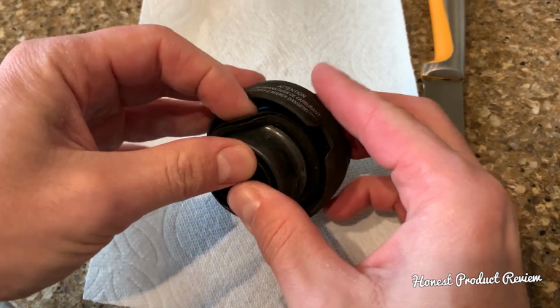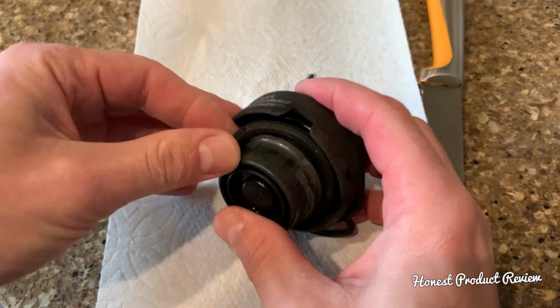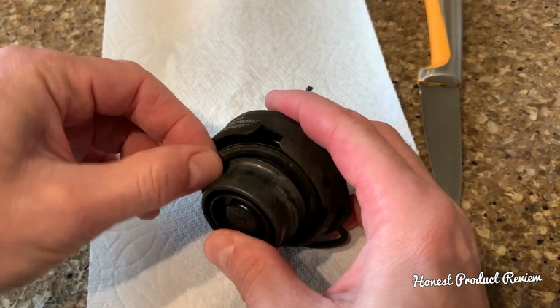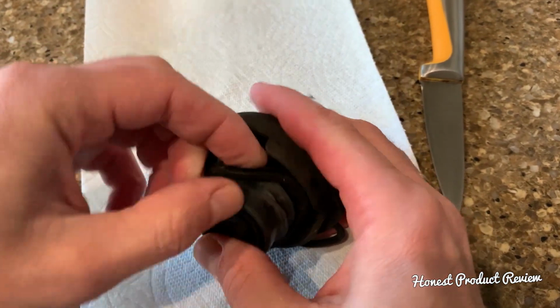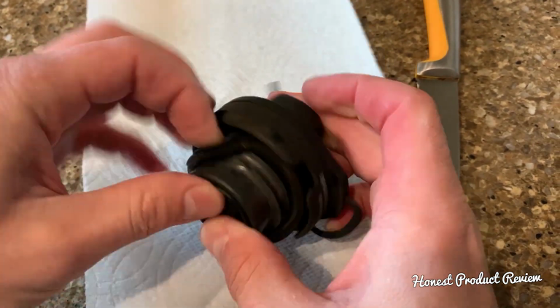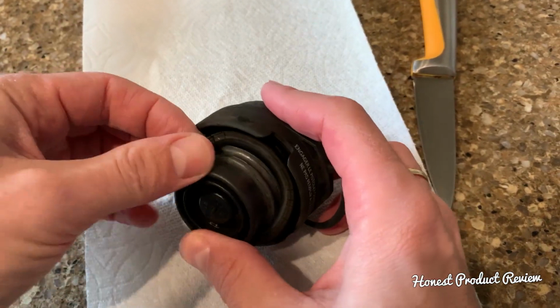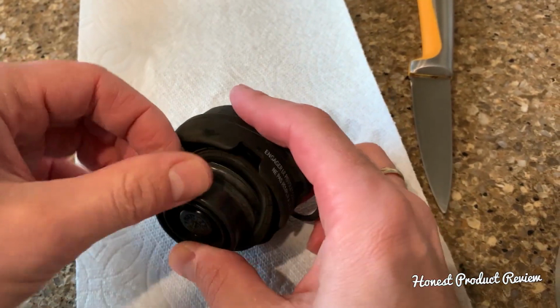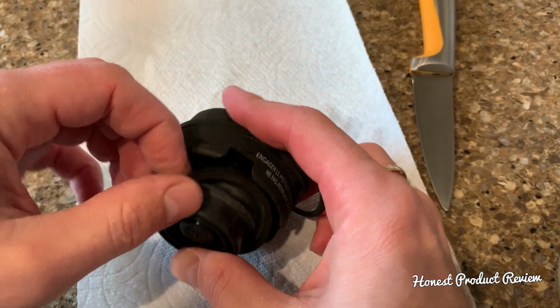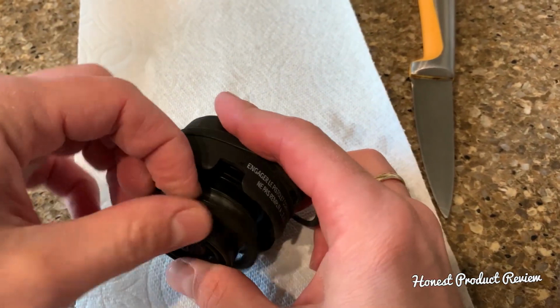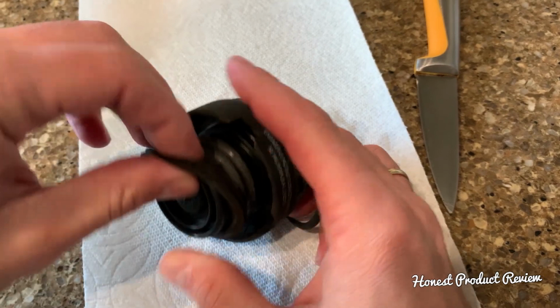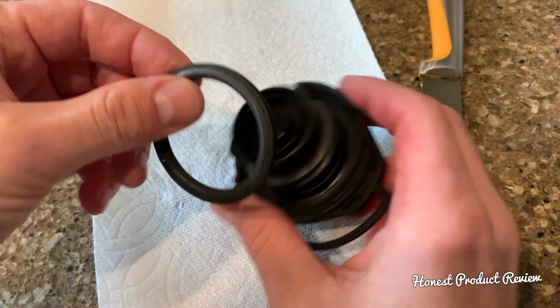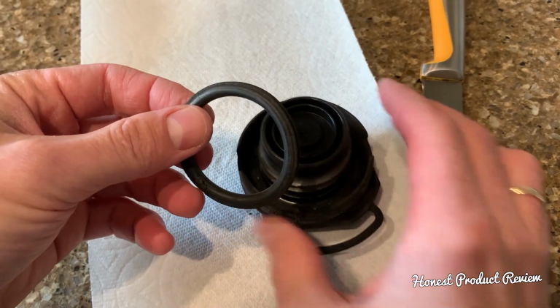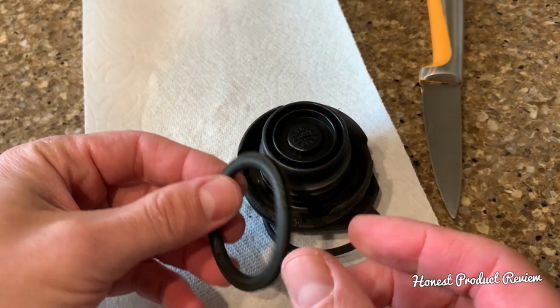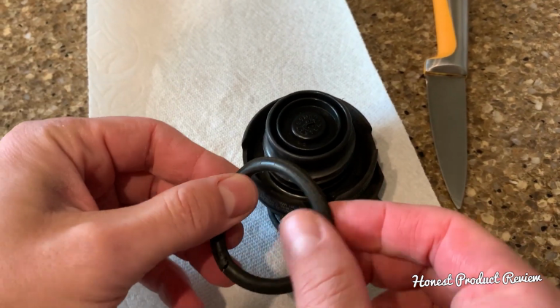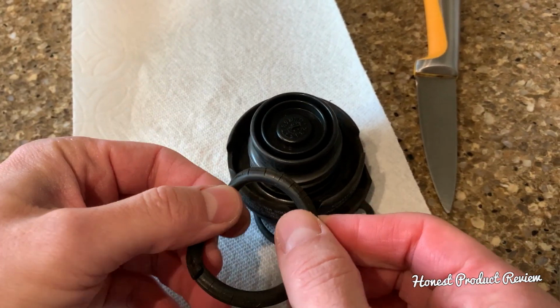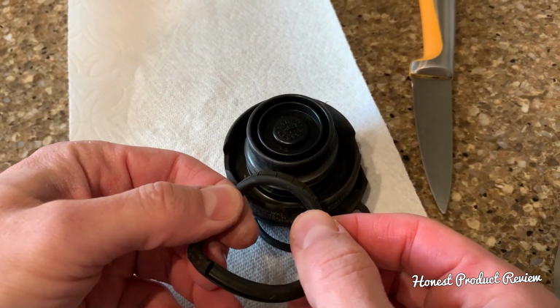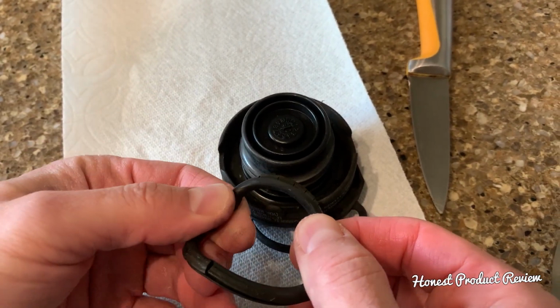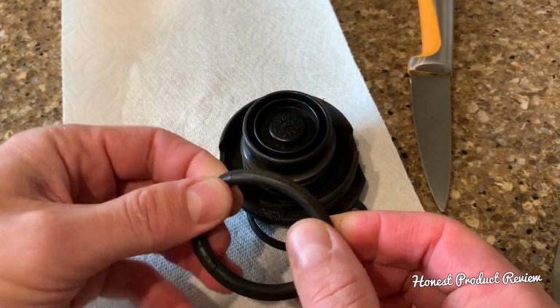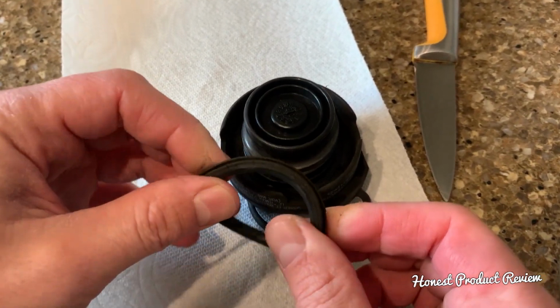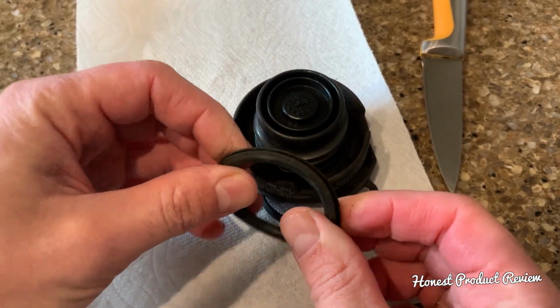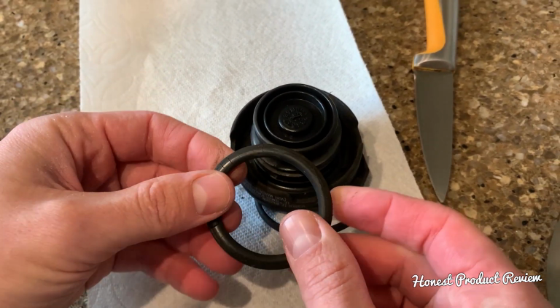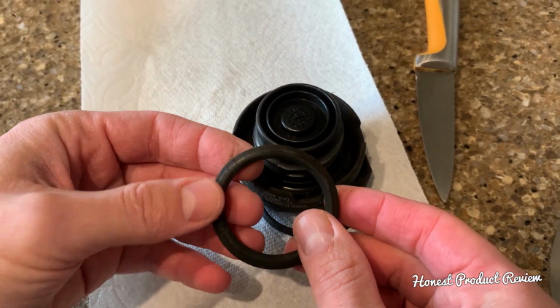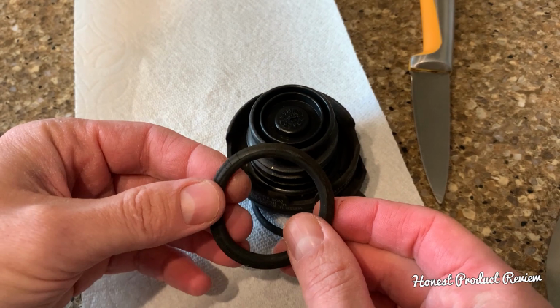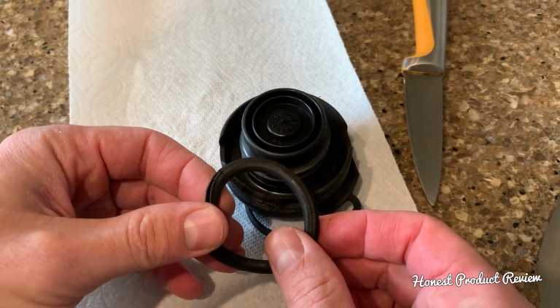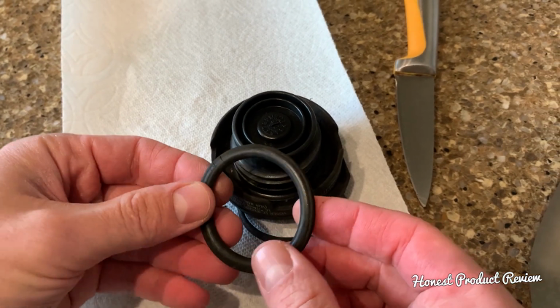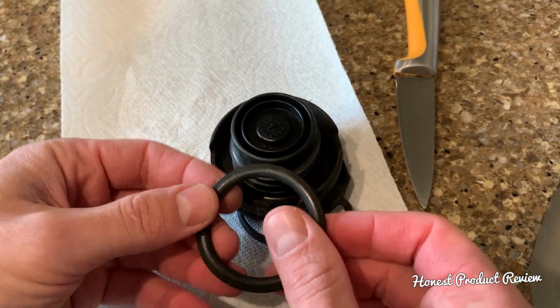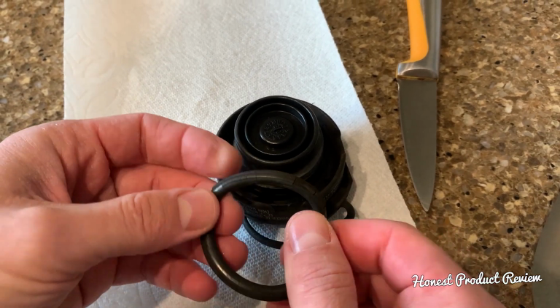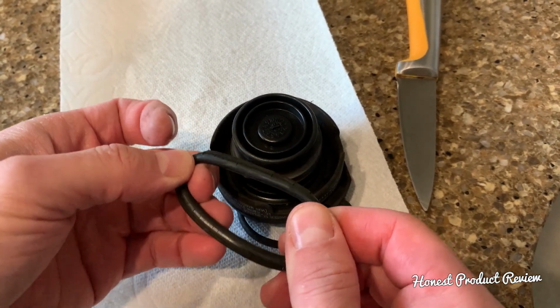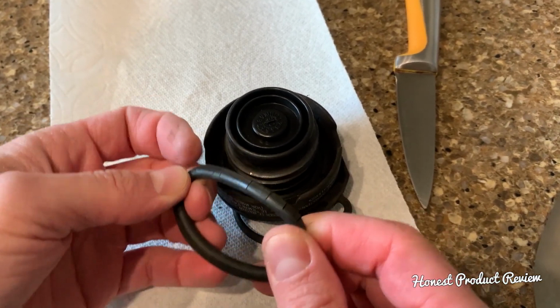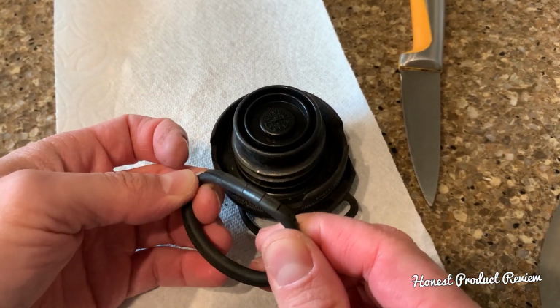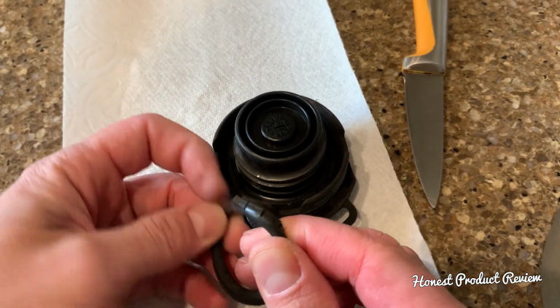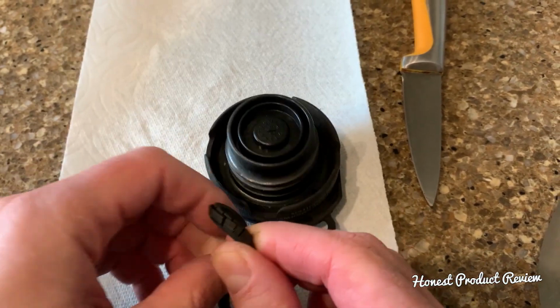This is a very old seal that lost its flexibility from being exposed to ethanol fuels as well. You can see how cracked it is — it's terrible, it's practically falling apart in every single way.